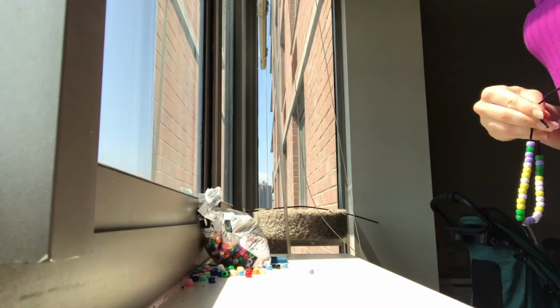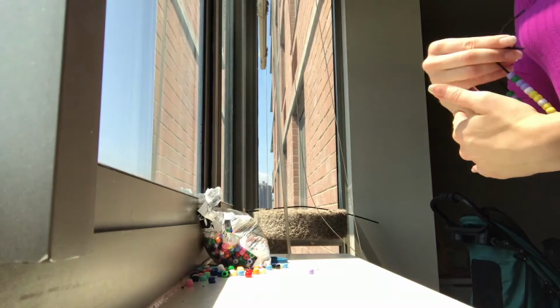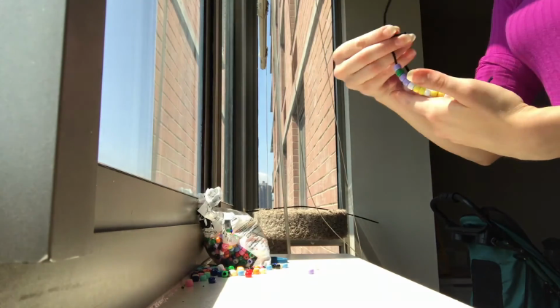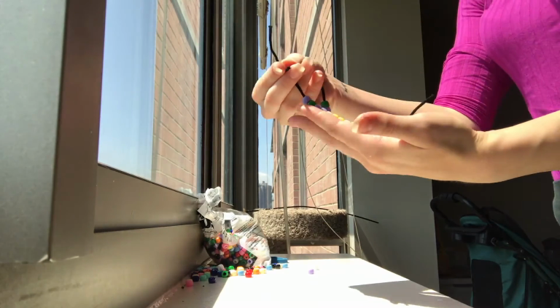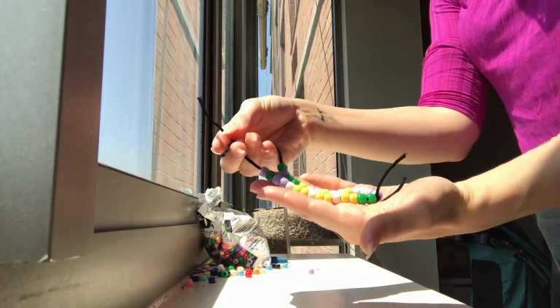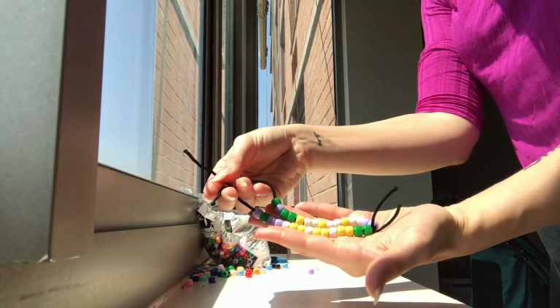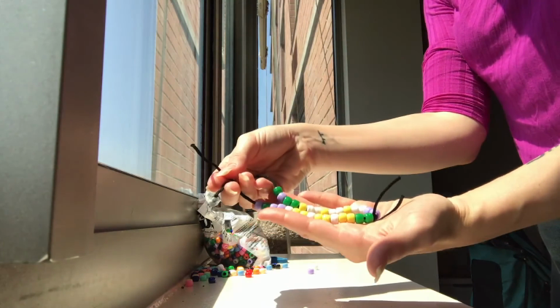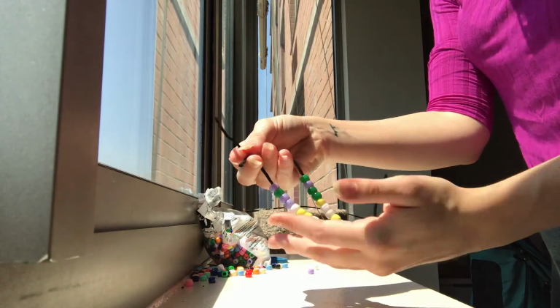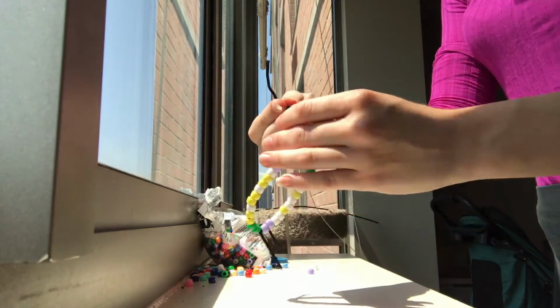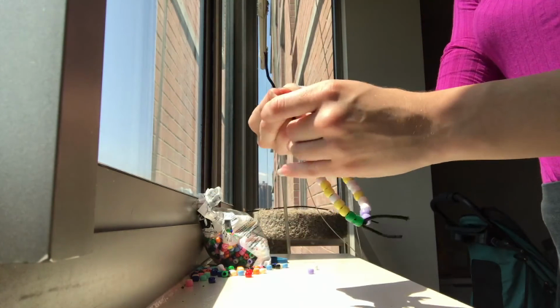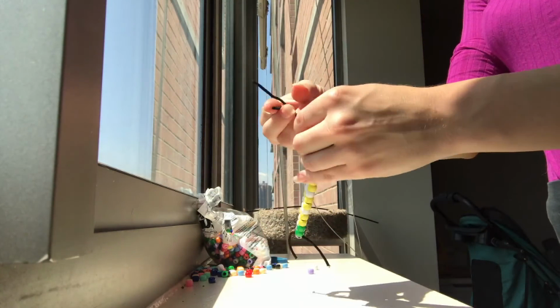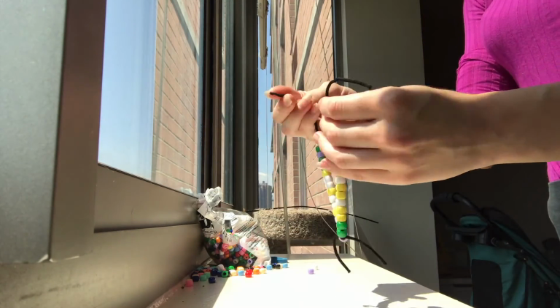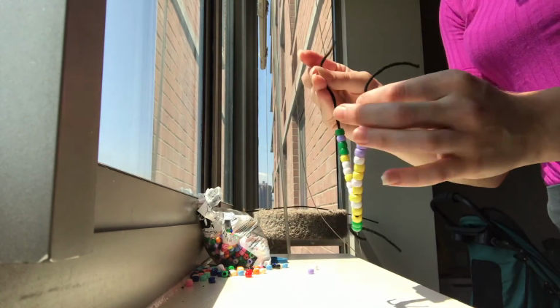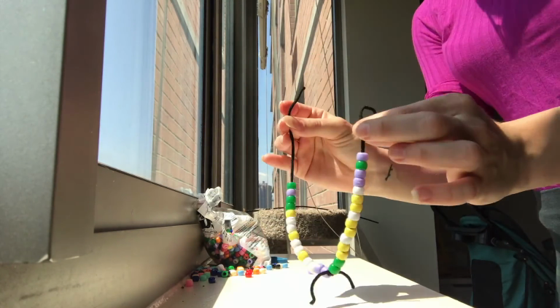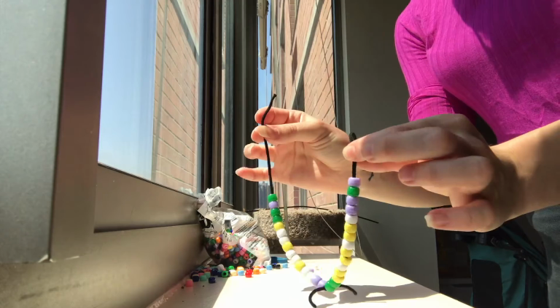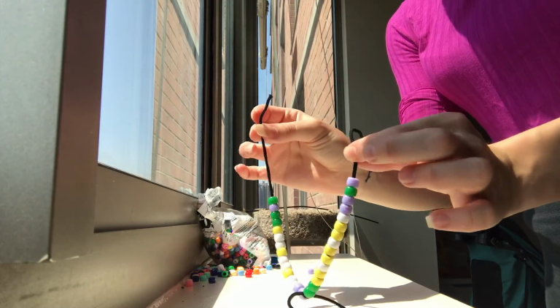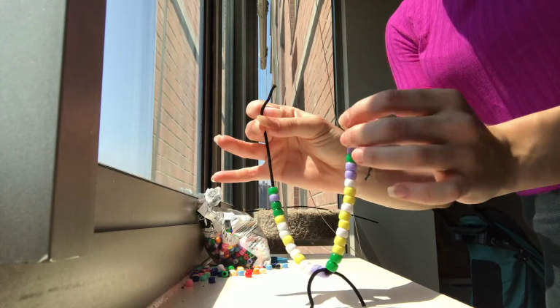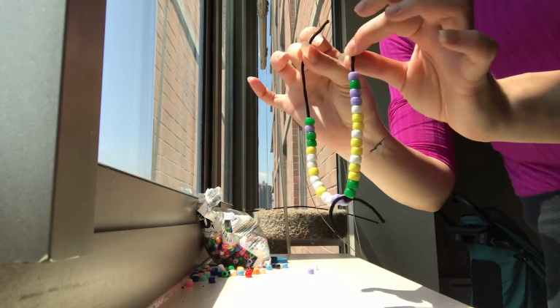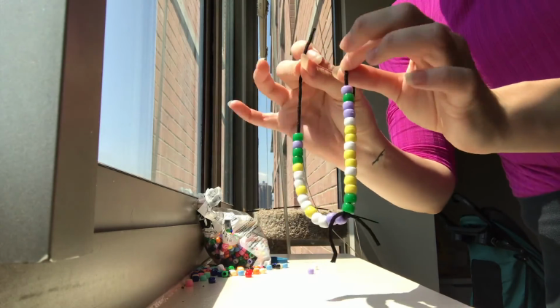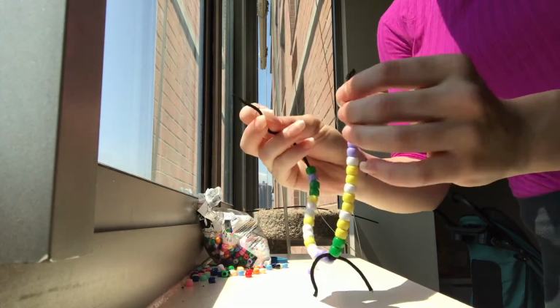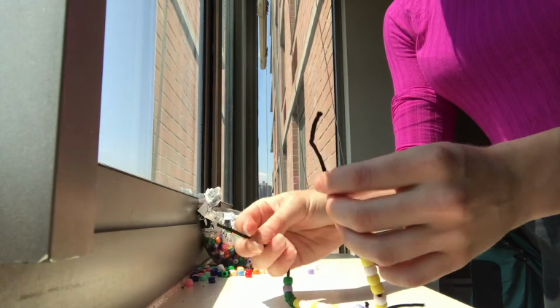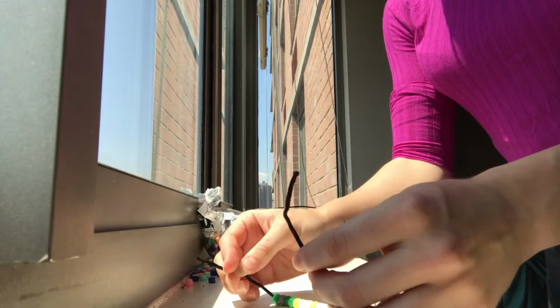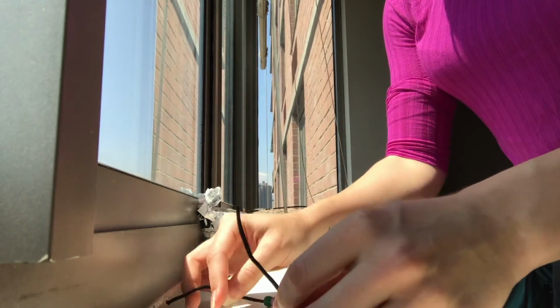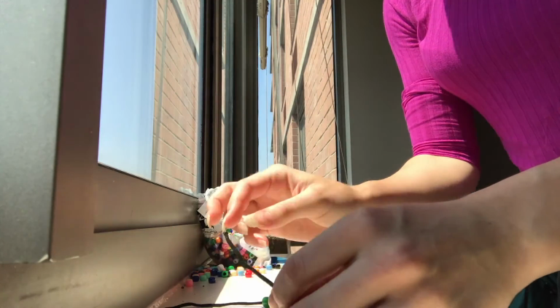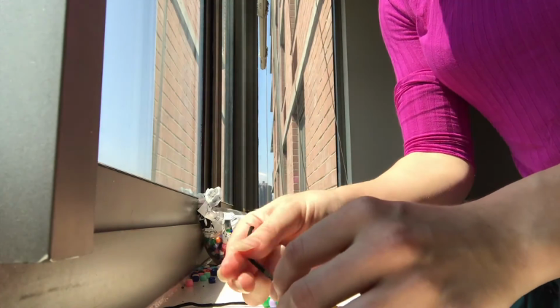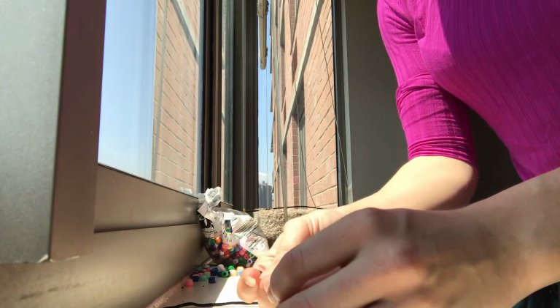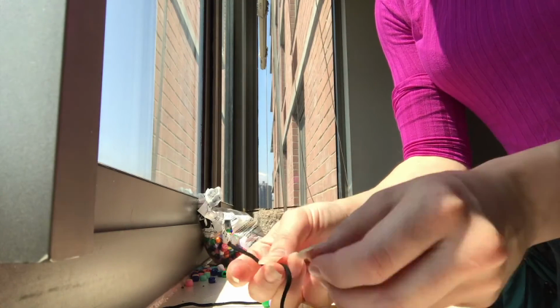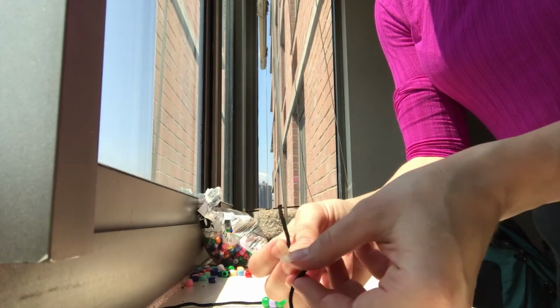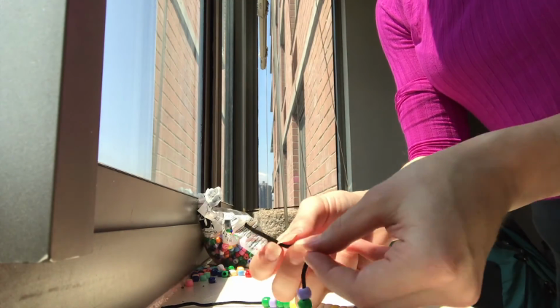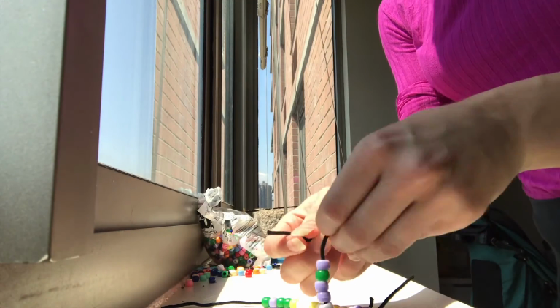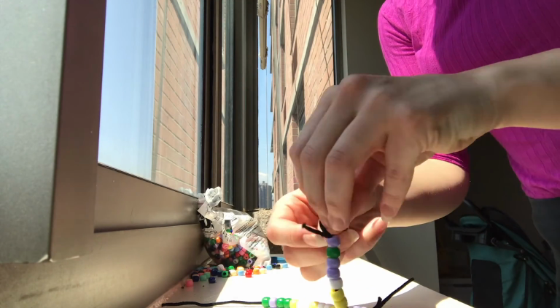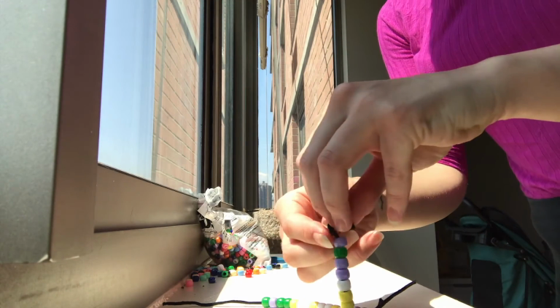Once we have our sequence constructed, we're going to repeat the knot tying step. Be careful when doing this, otherwise your entire sequence might unravel.